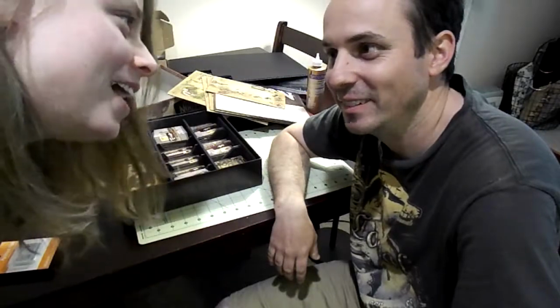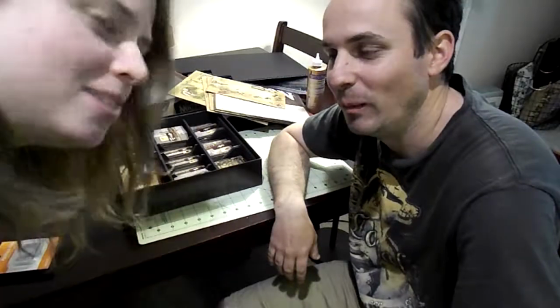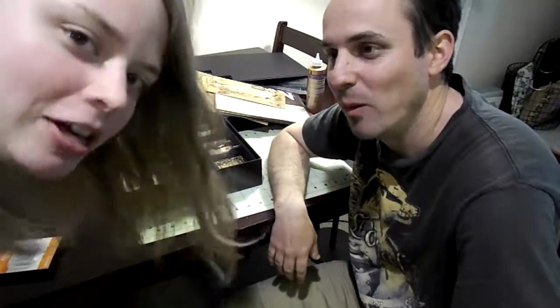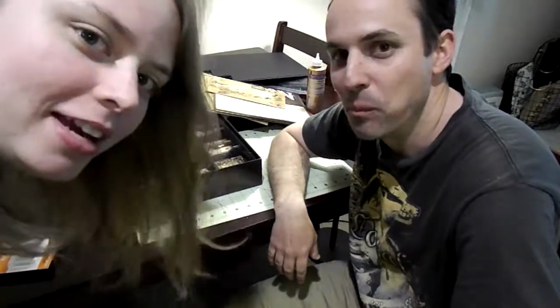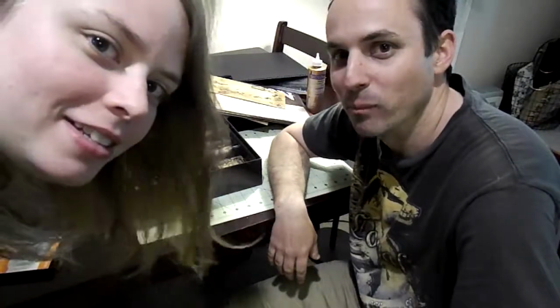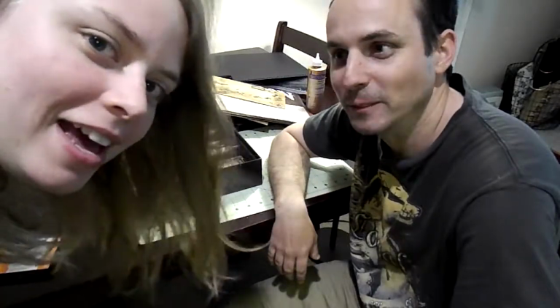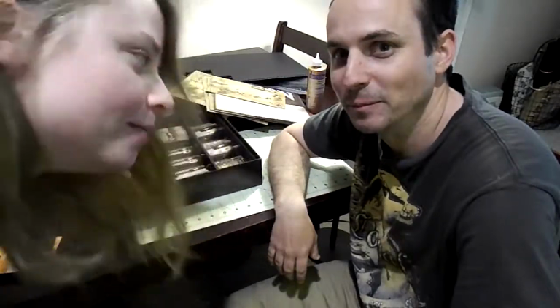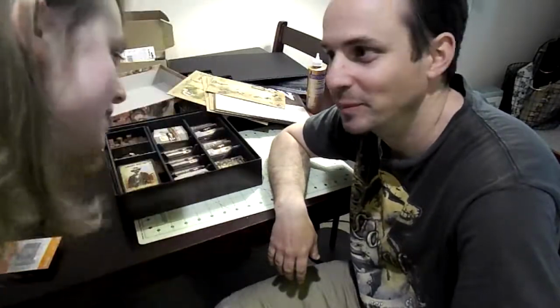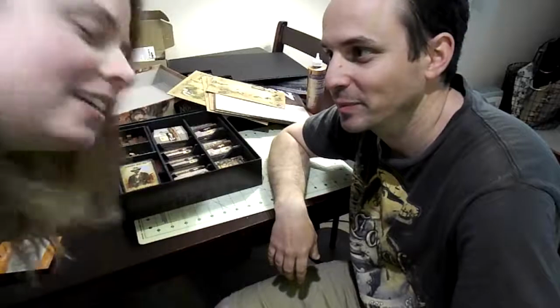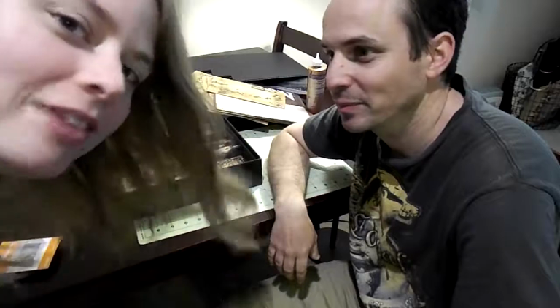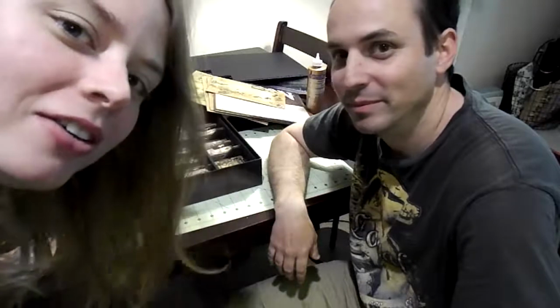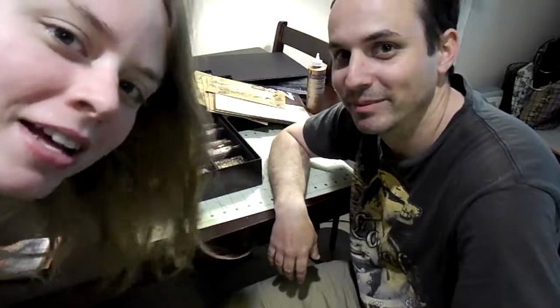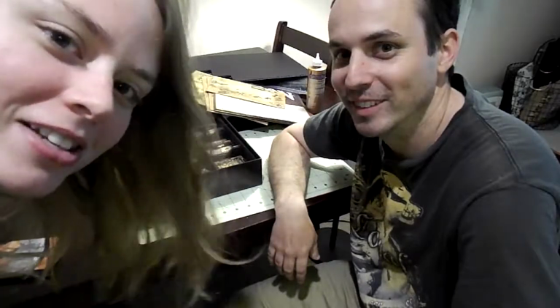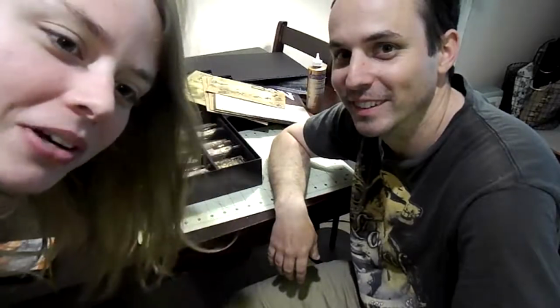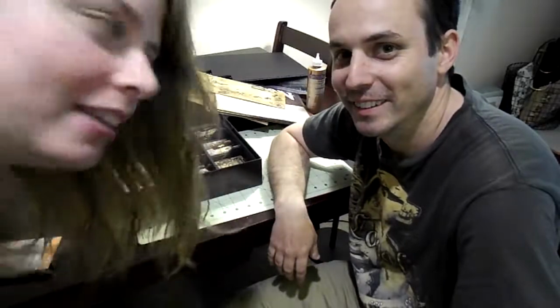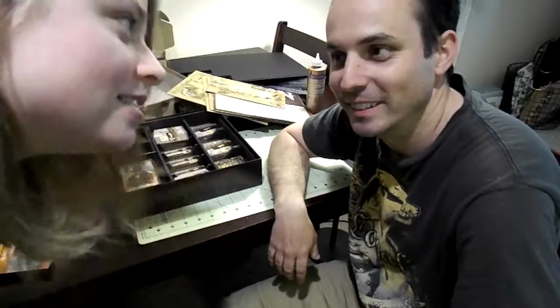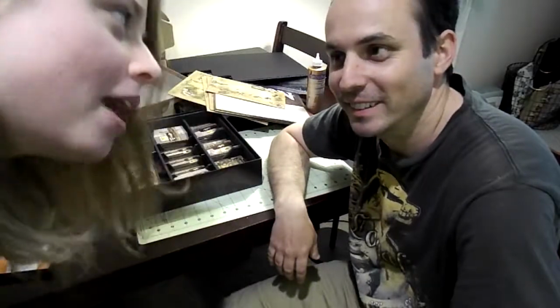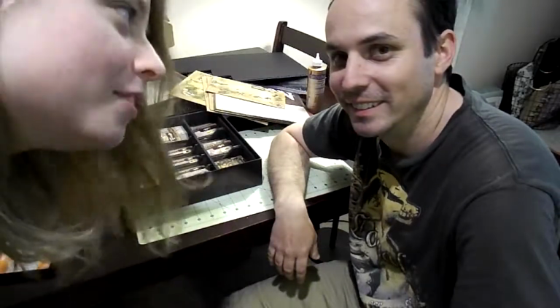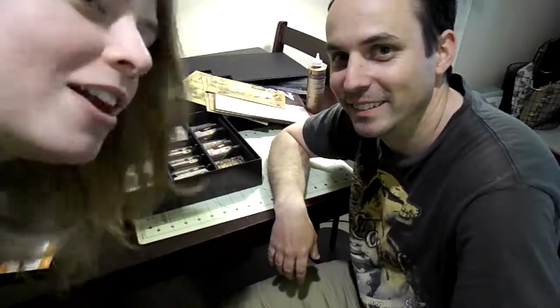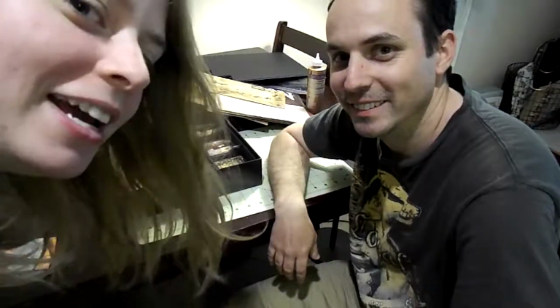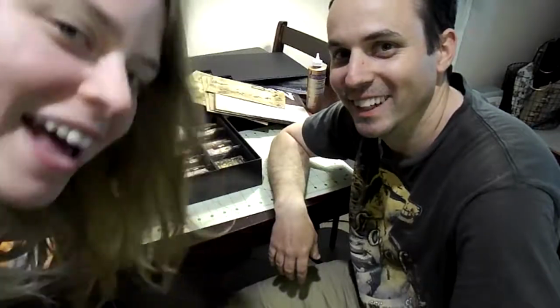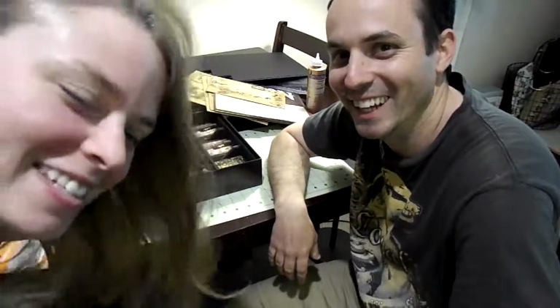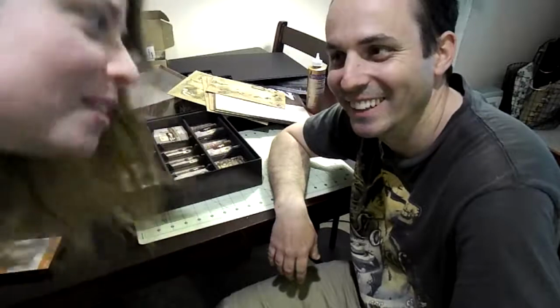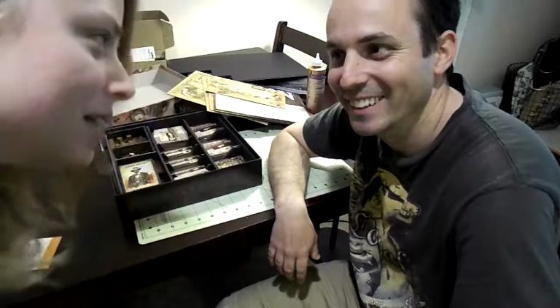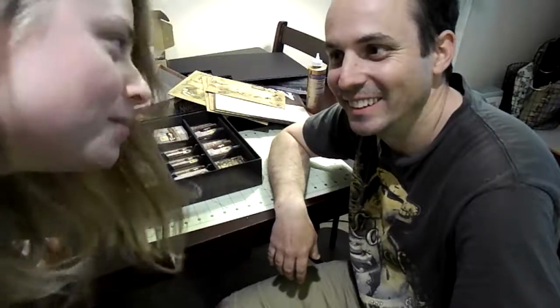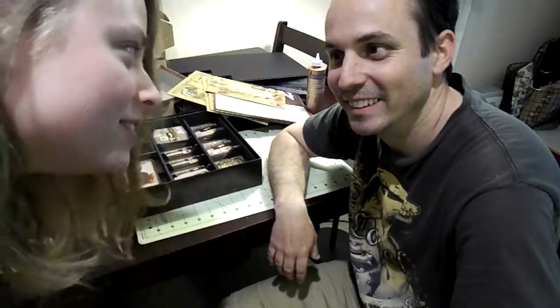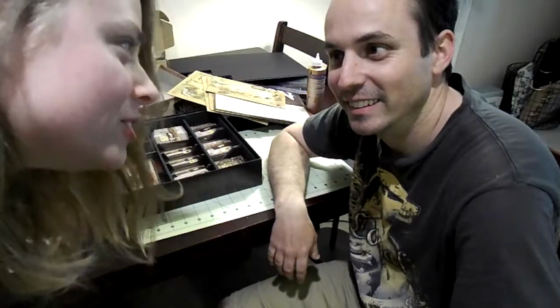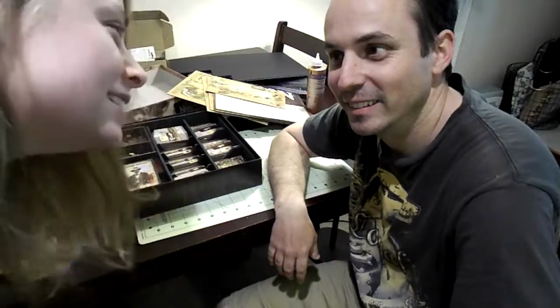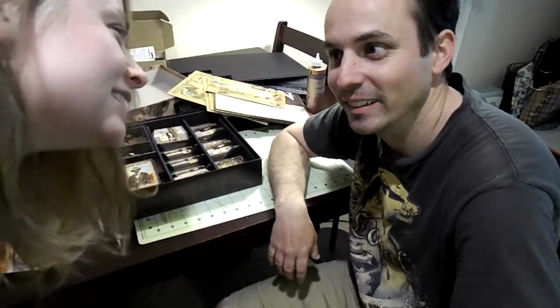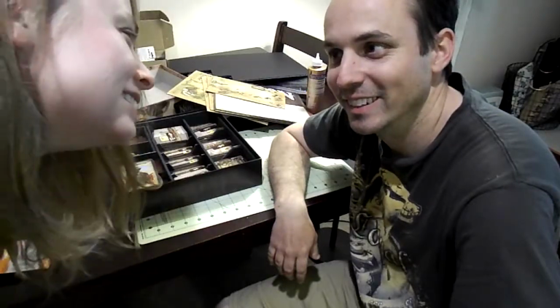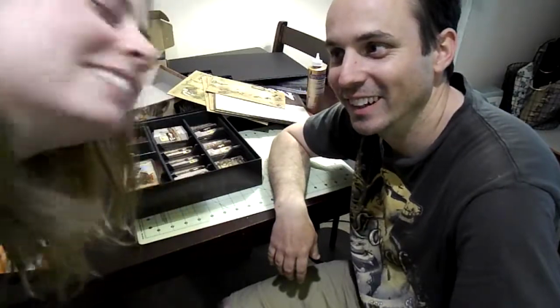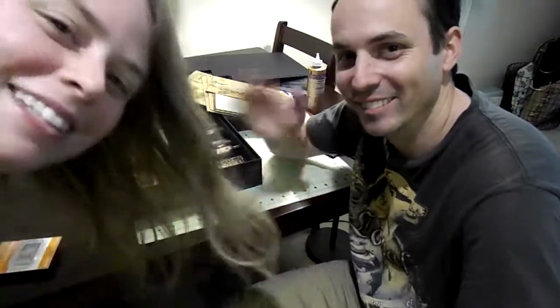This is my fiancé — he's crafty too. Like and subscribe for my fiancé. Maybe I'll make him make more crafts in the future.